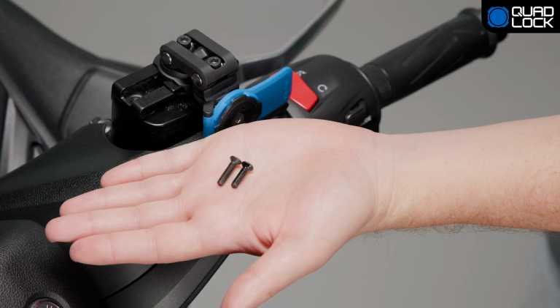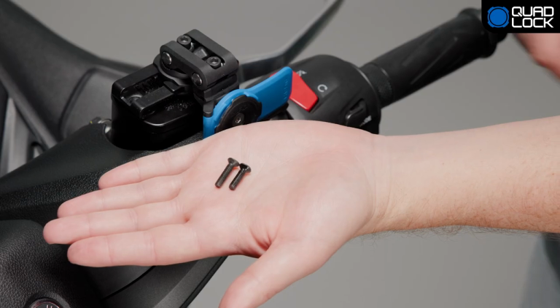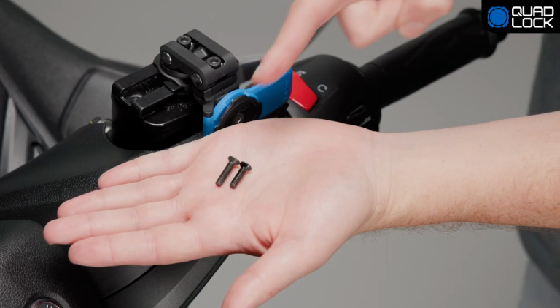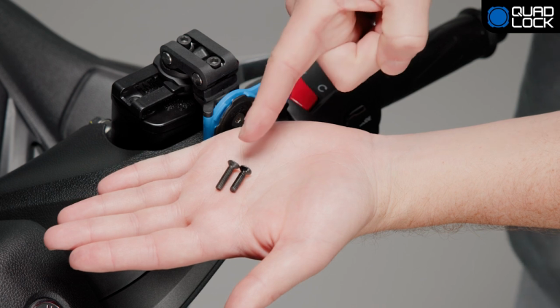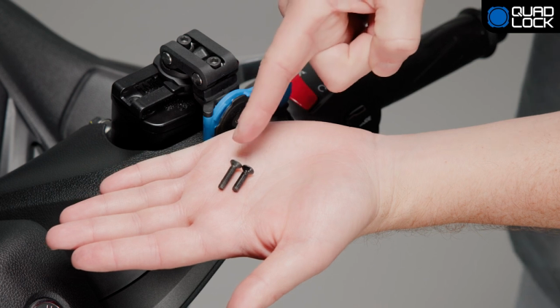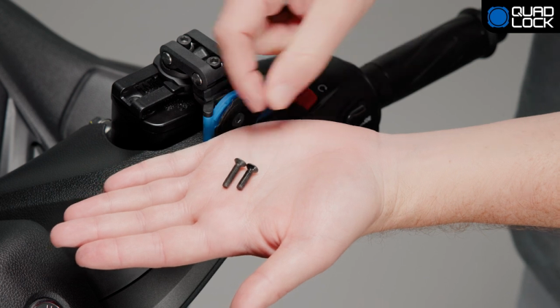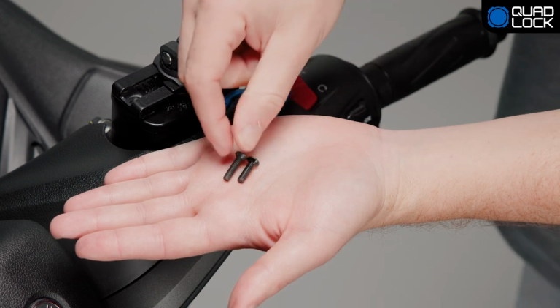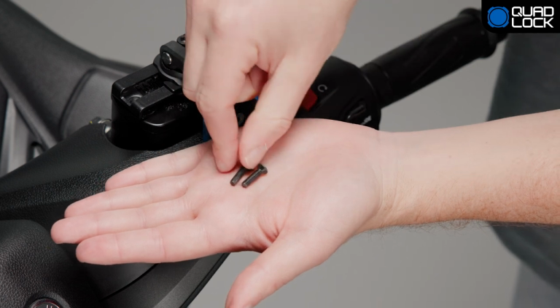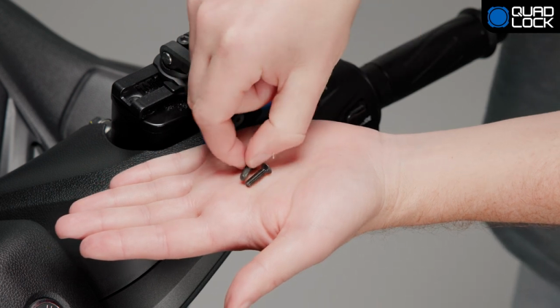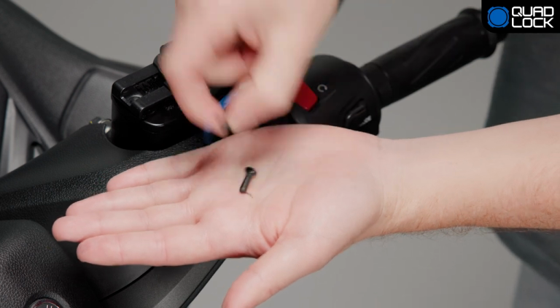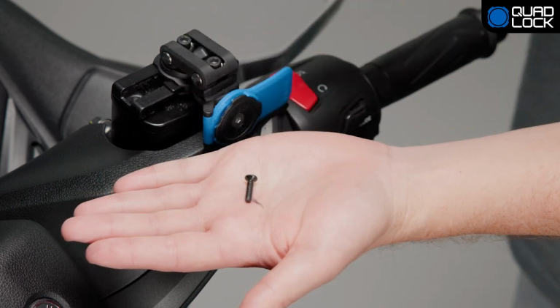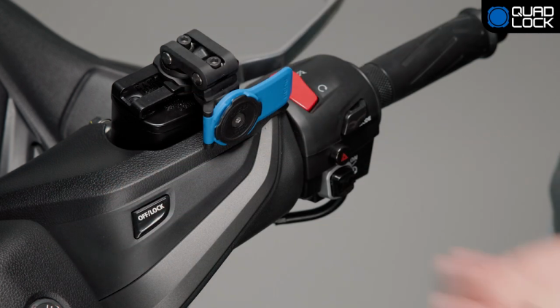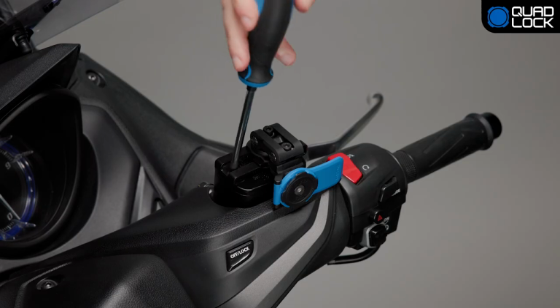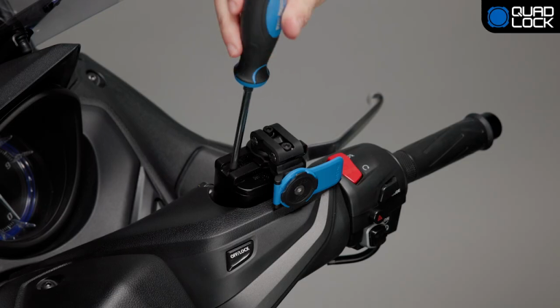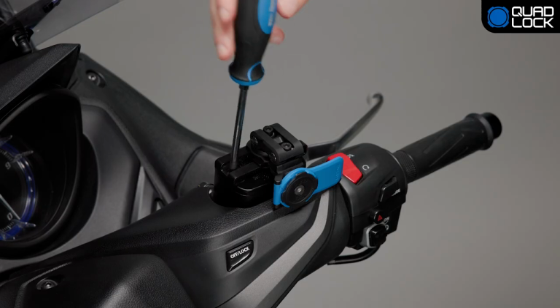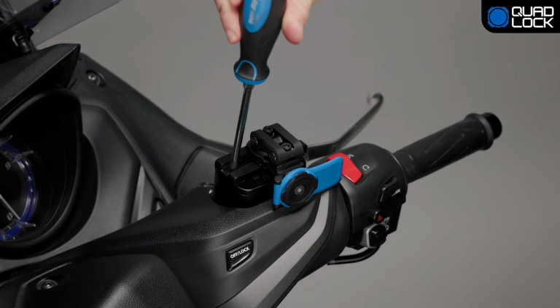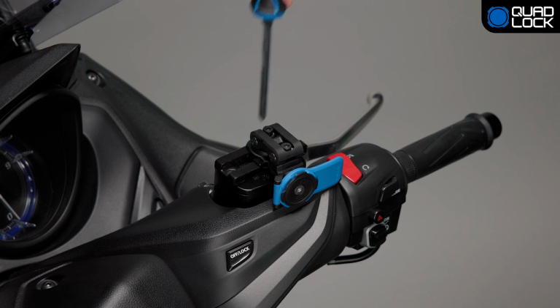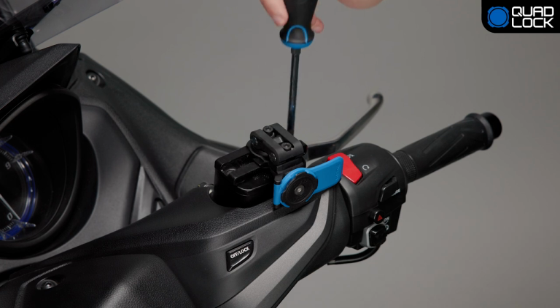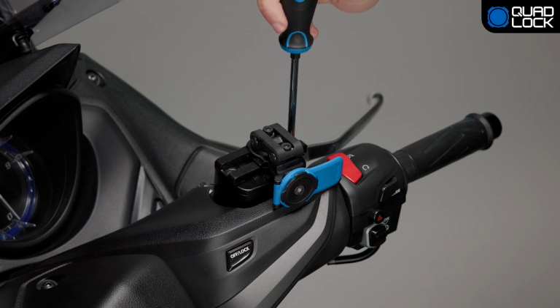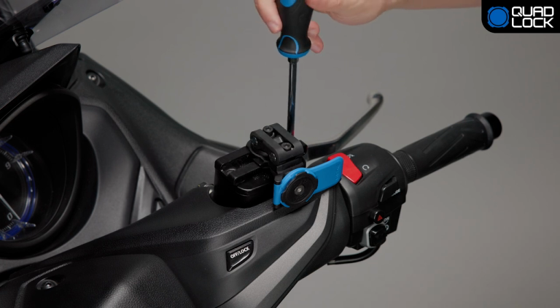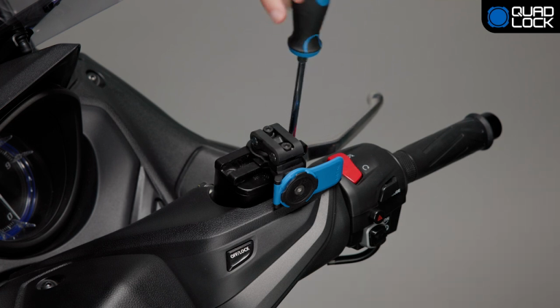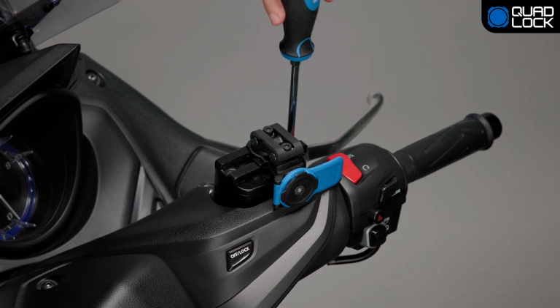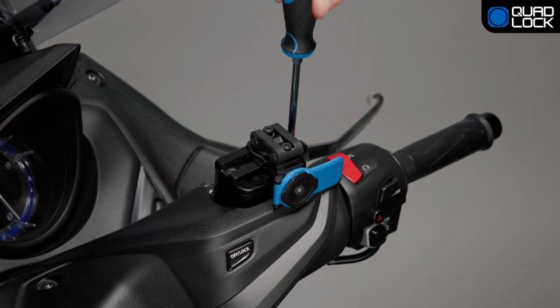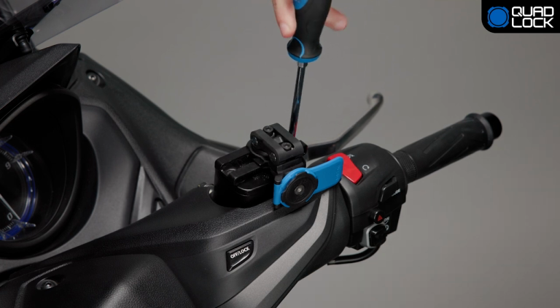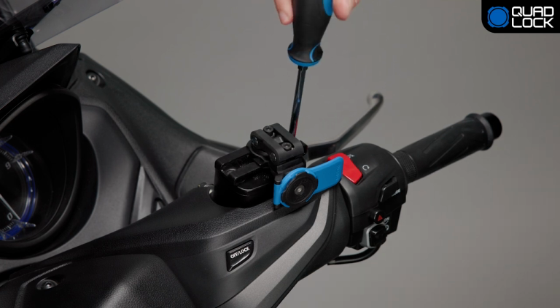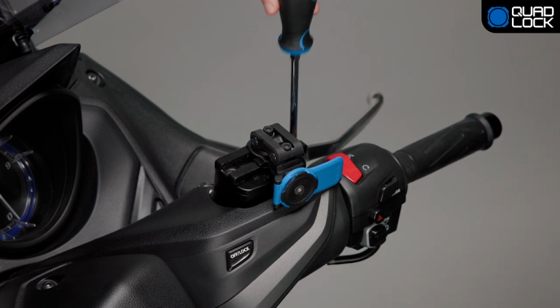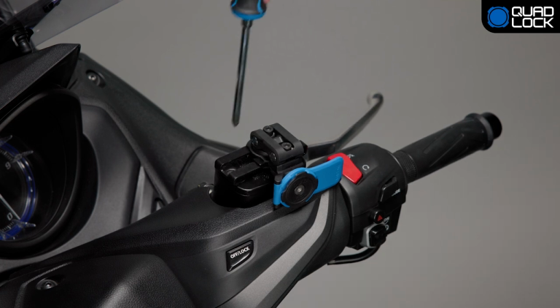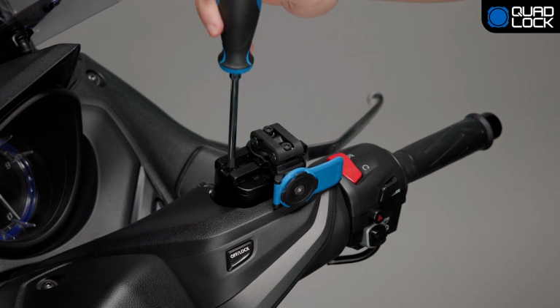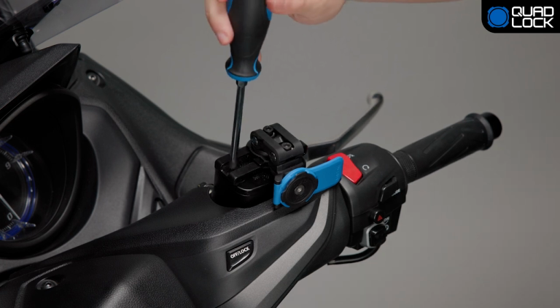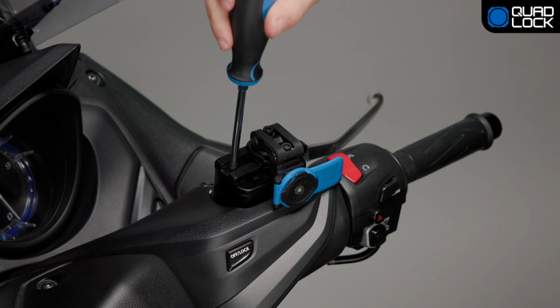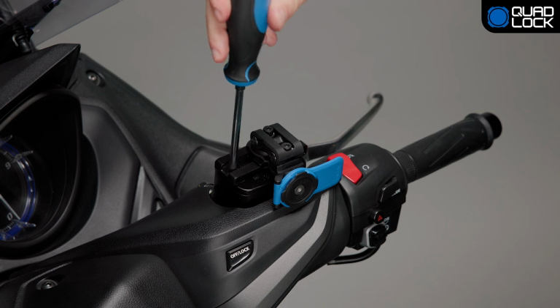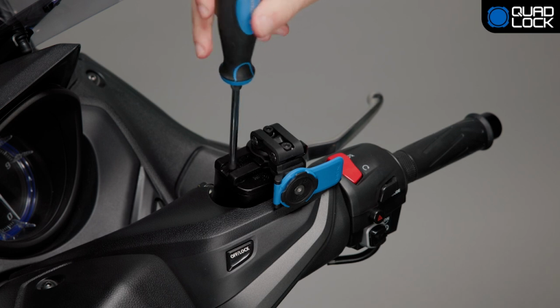Select a Quad Lock supplied M4 screw 2mm longer than the factory screw. Use the Phillips head screwdriver to screw the bracket onto the brake reservoir lid. Tighten the M4 screws so they are recessed in the bracket.